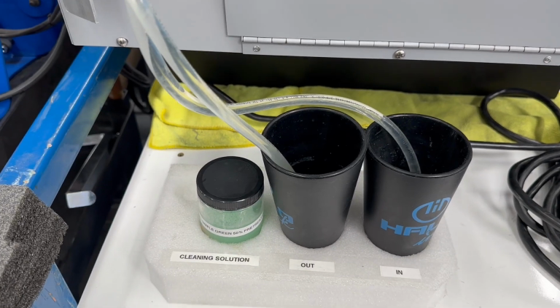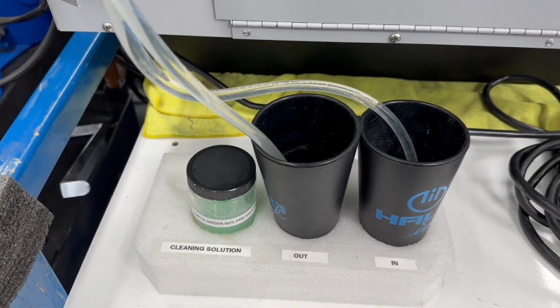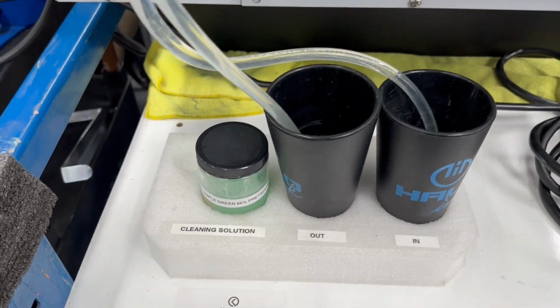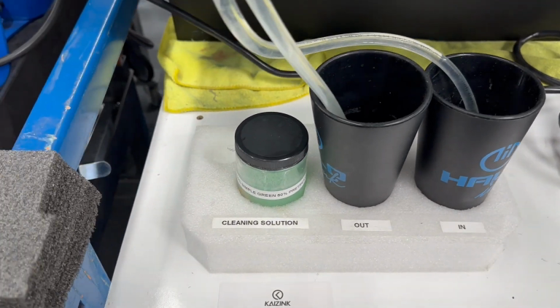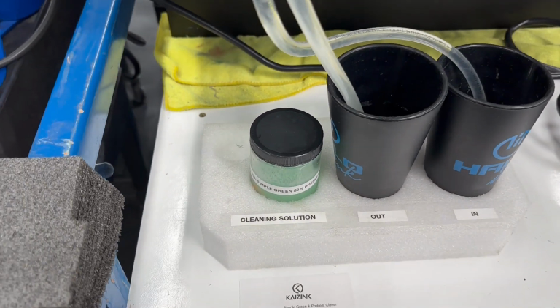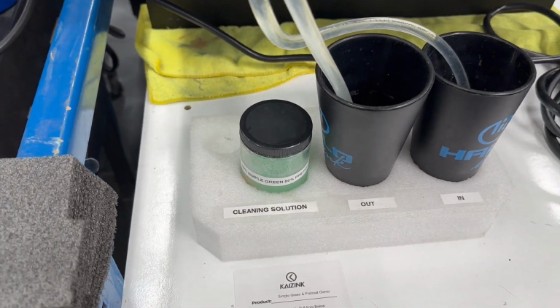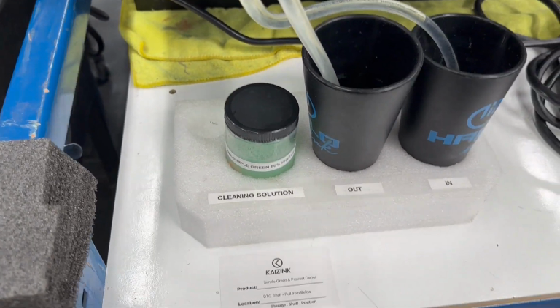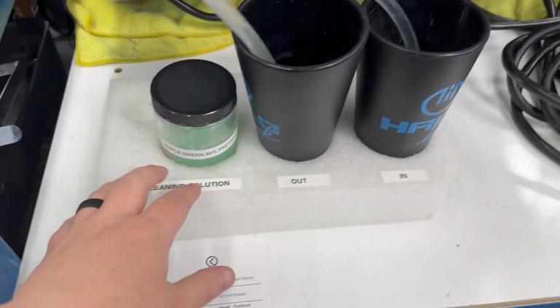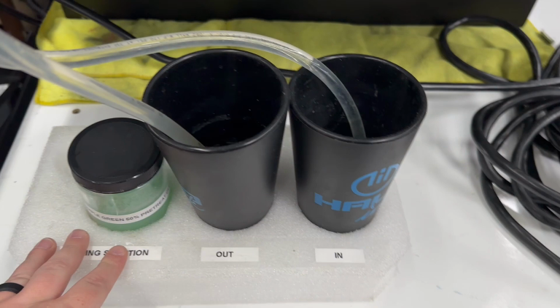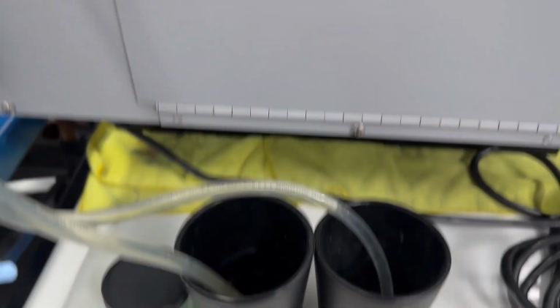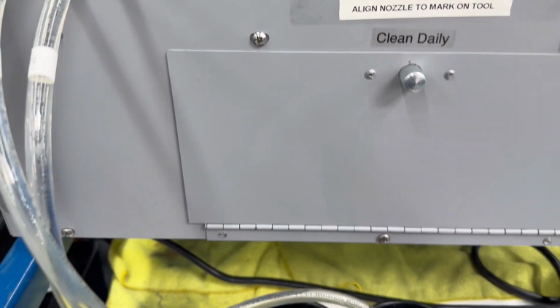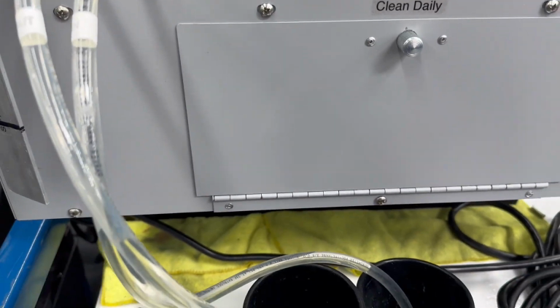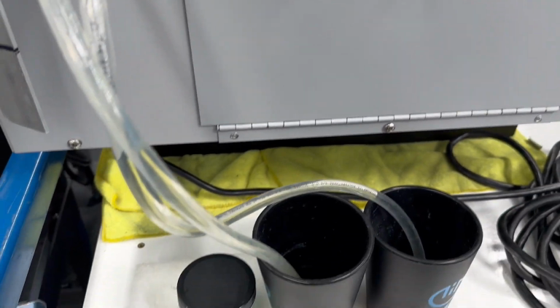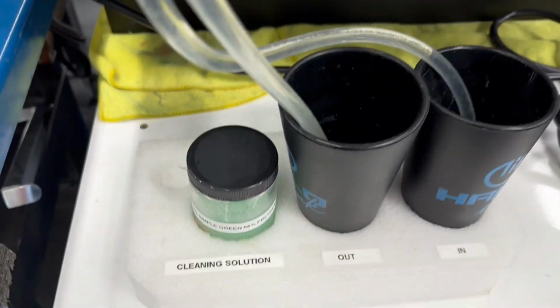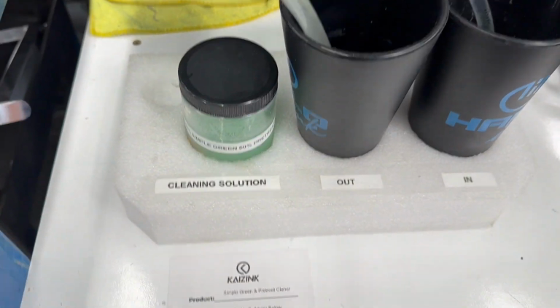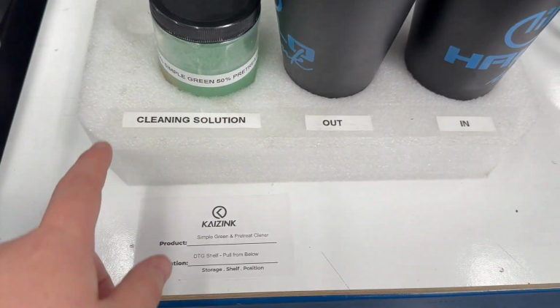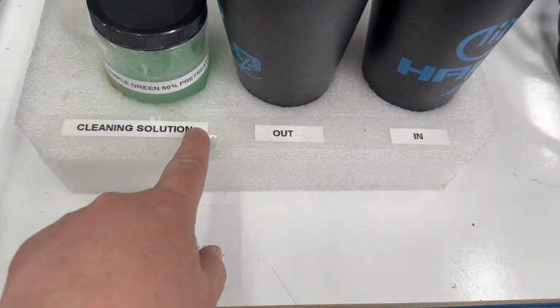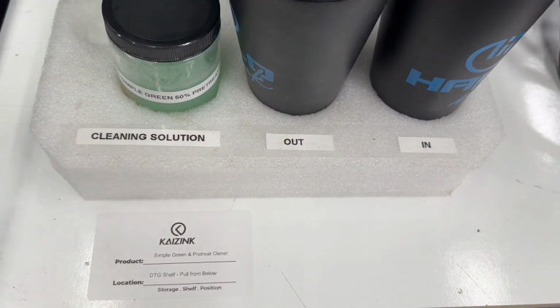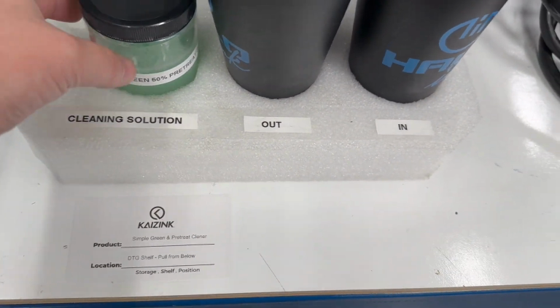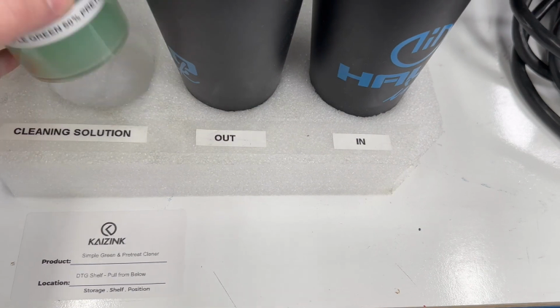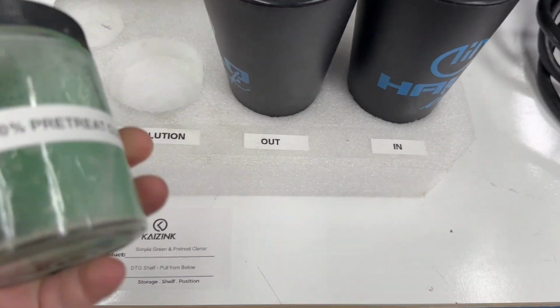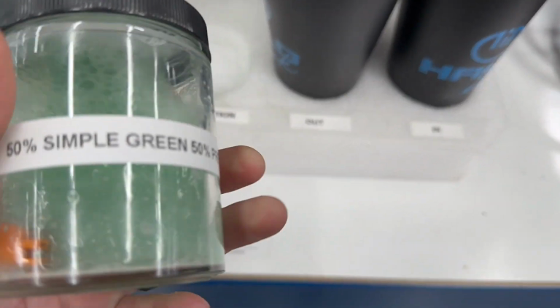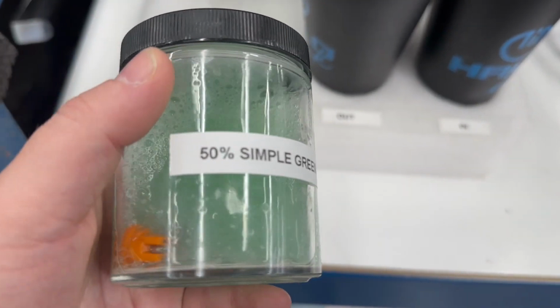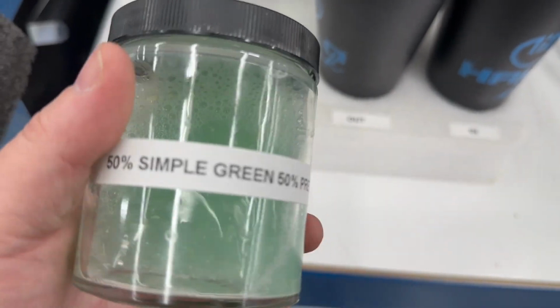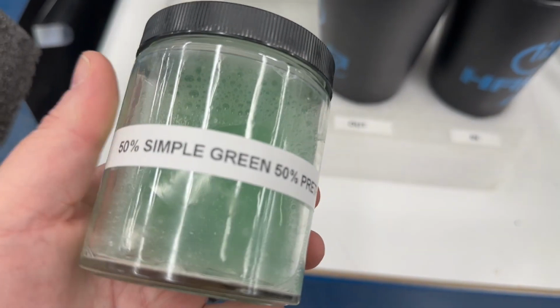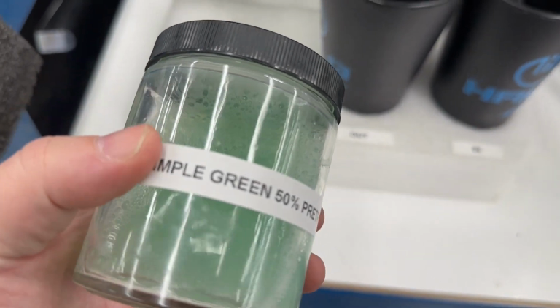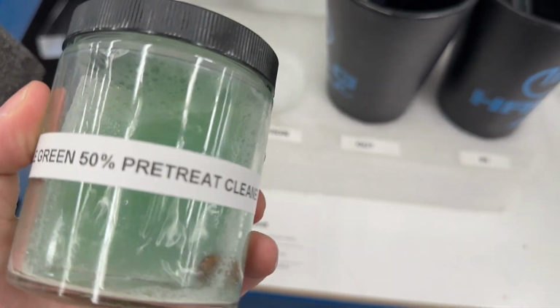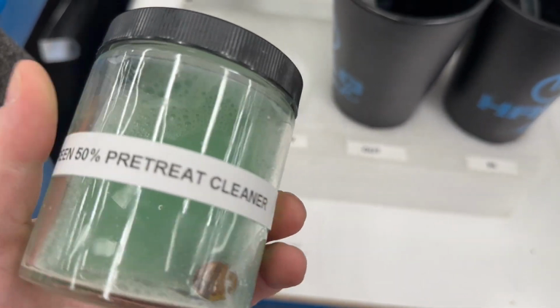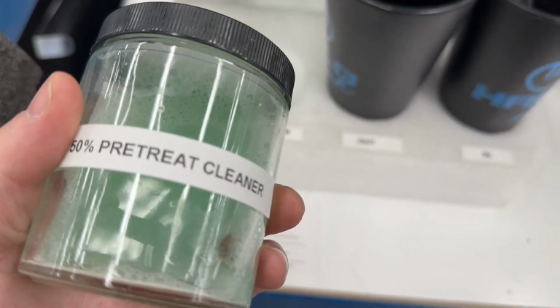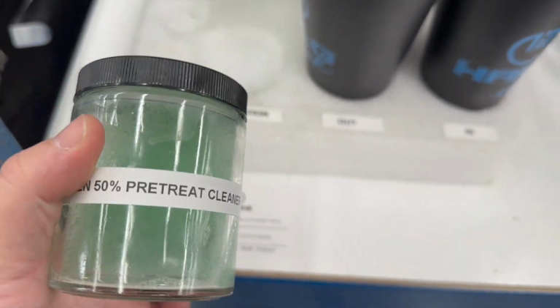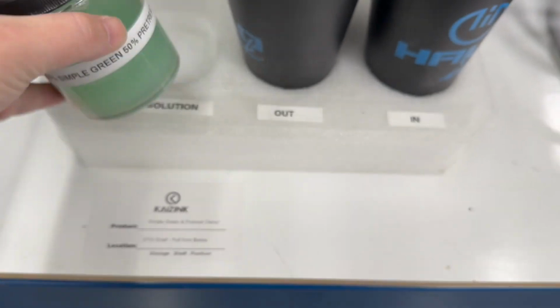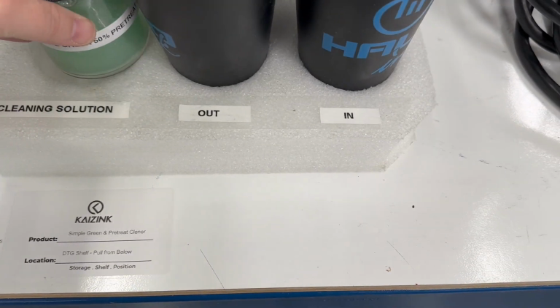Christina here with a quick improvement. This is our cleaning solution for our pre-treat nozzles. This was just labeled 'cleaning solution,' so nobody really knew what was in it. So it's 50% Simple Green, 50% pre-treat cleaner.